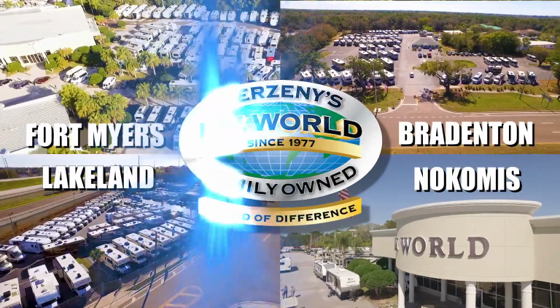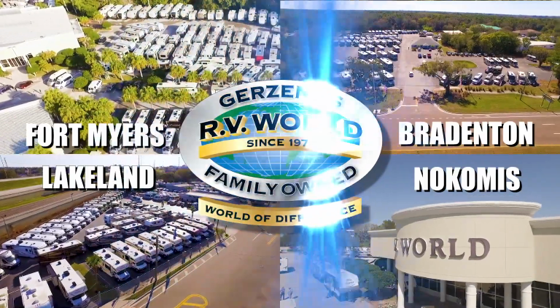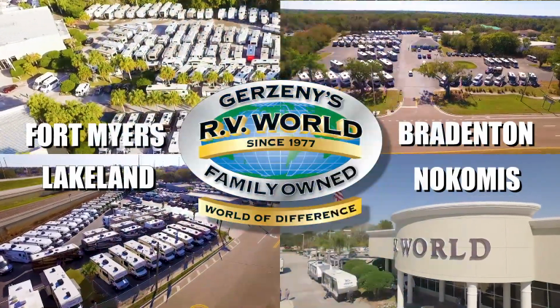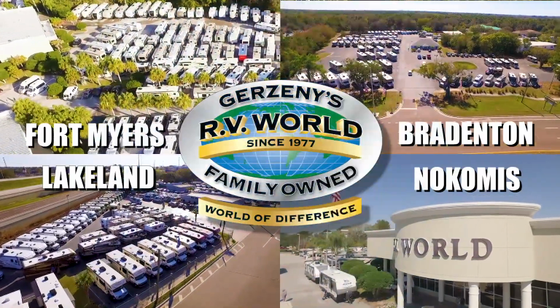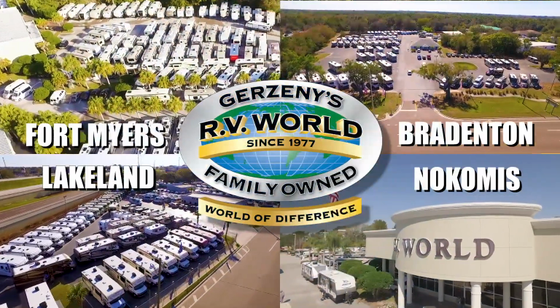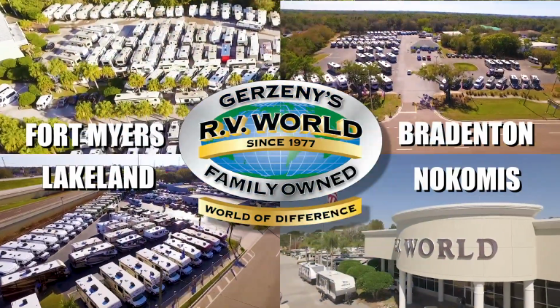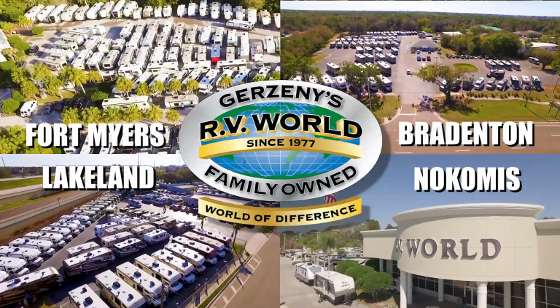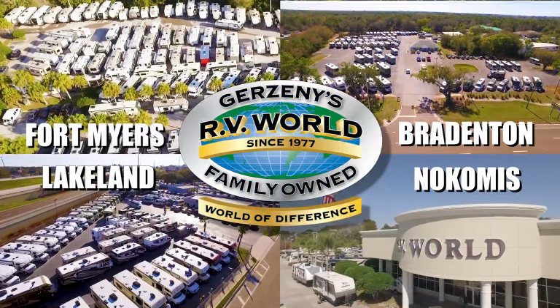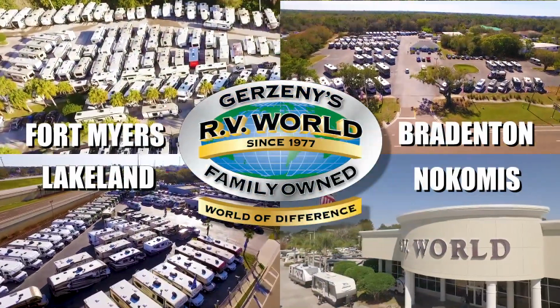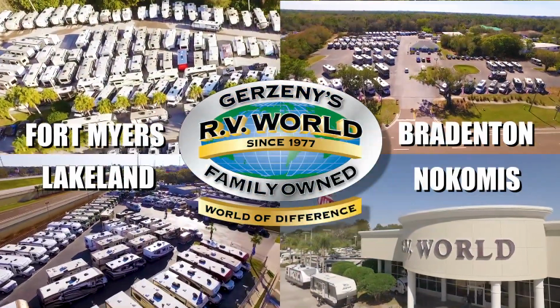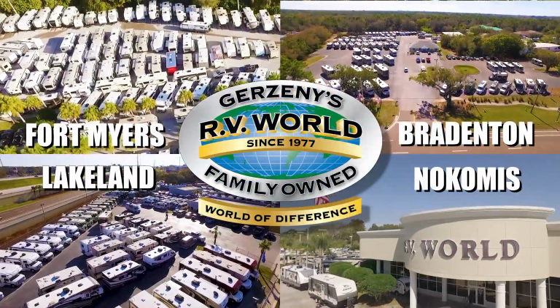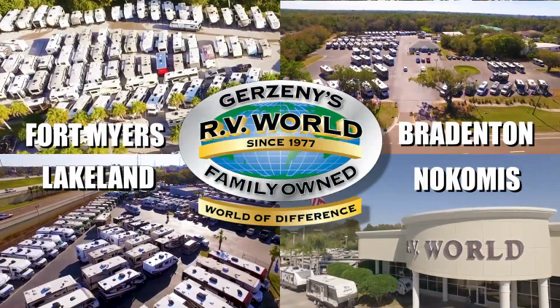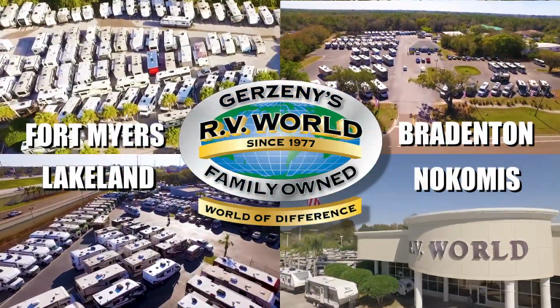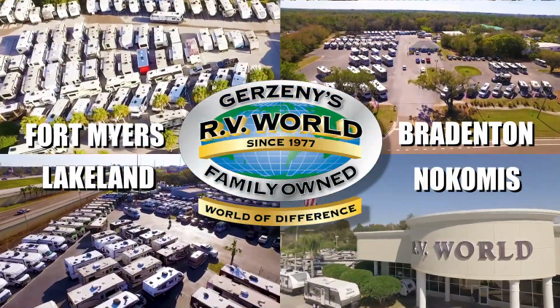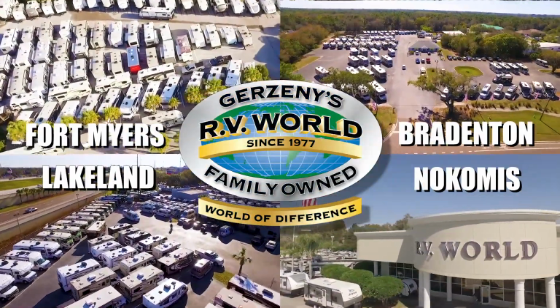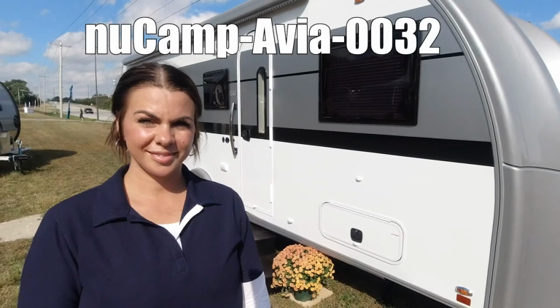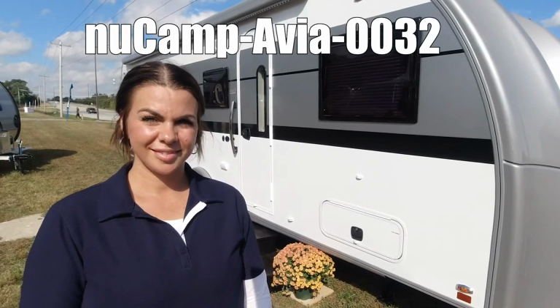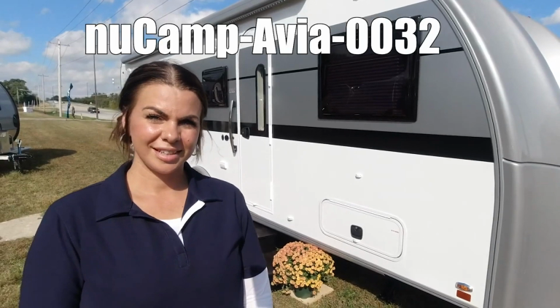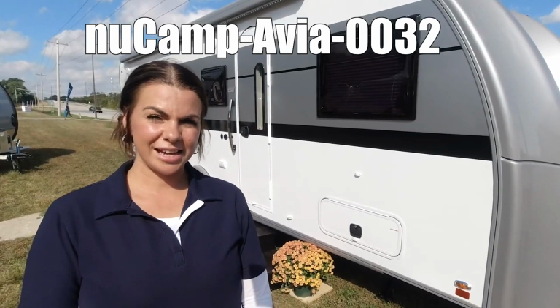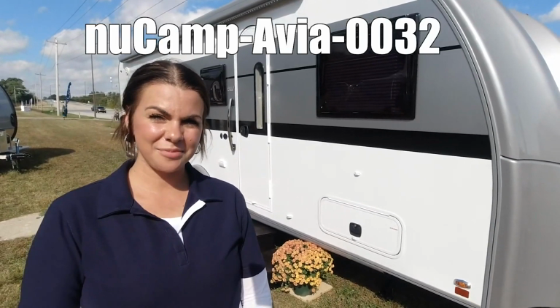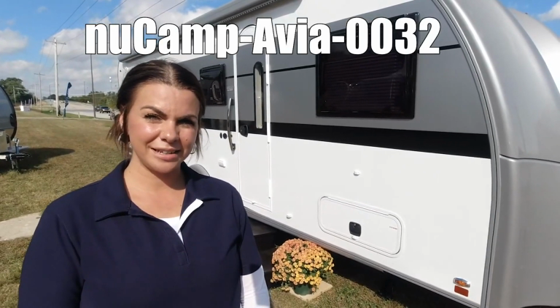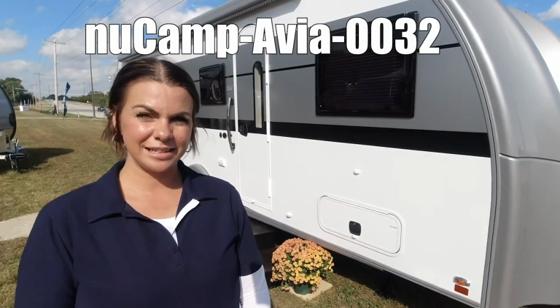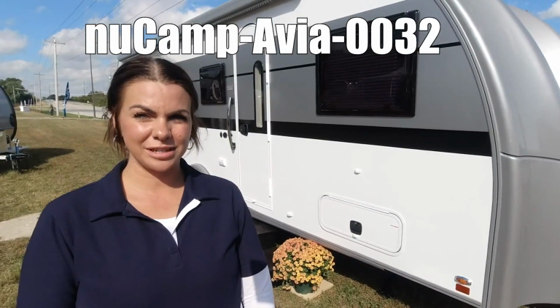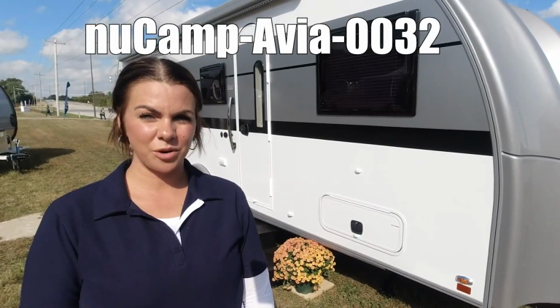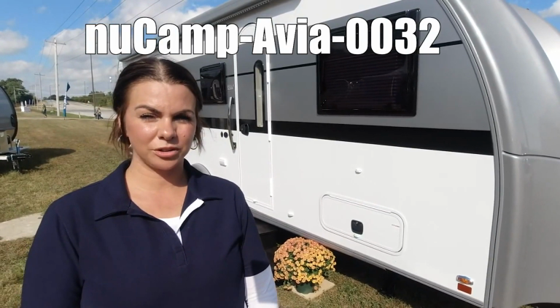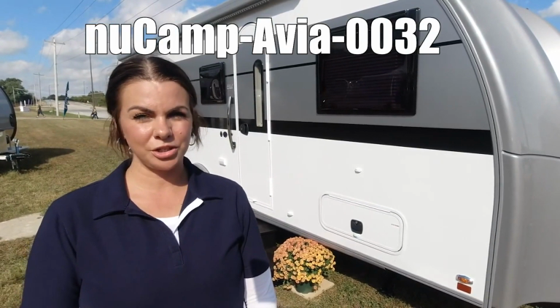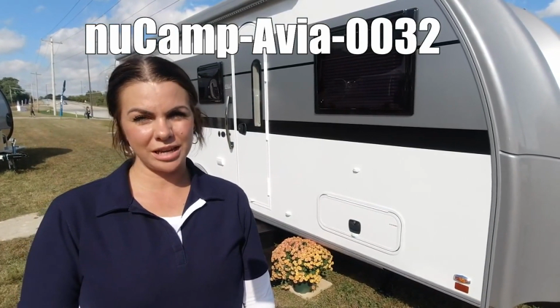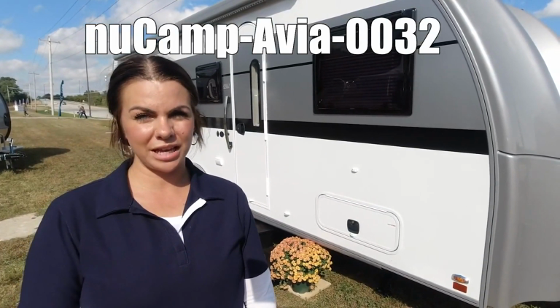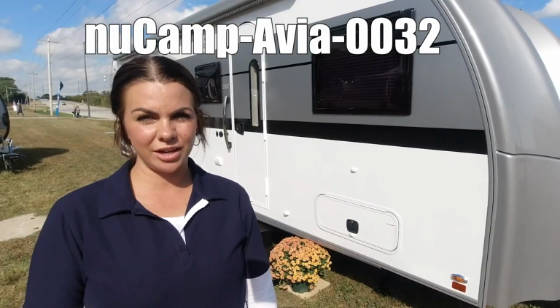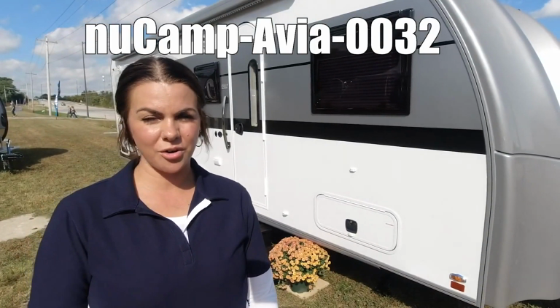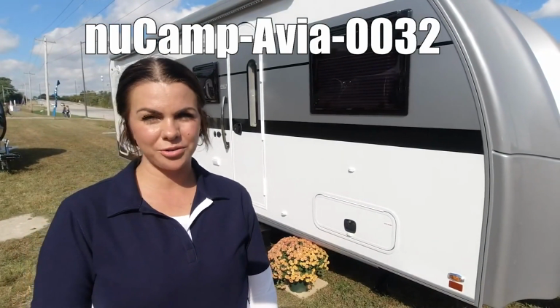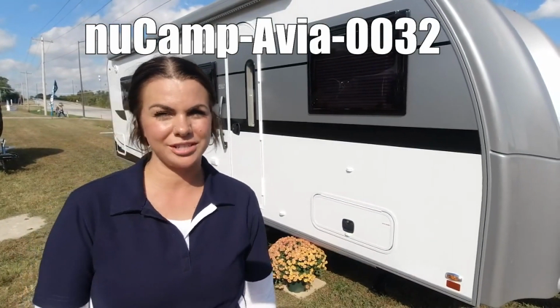Here's another great RV from Gerzany's RV World of Florida. Hi guys, I'm Mia and today we're going to take a walk through the new Camp Avia 0032.